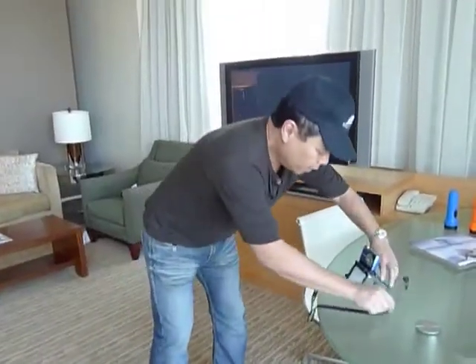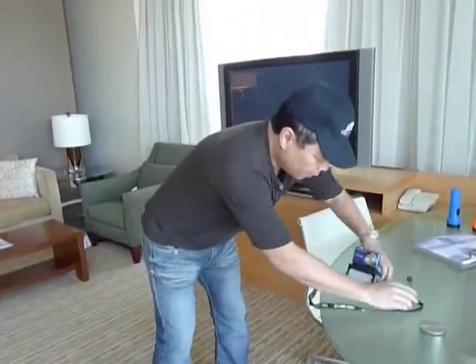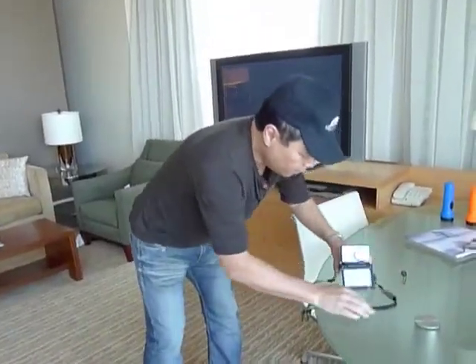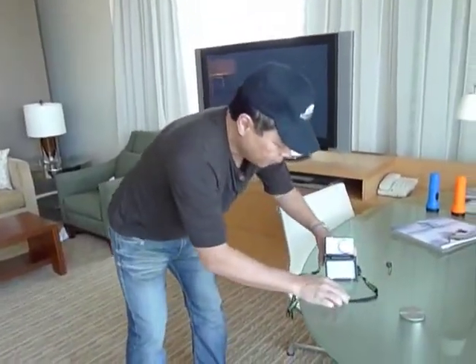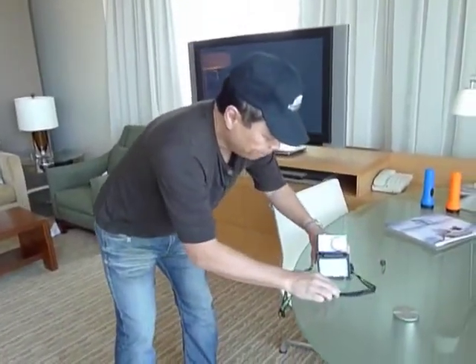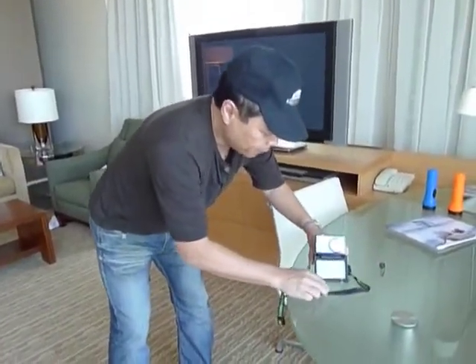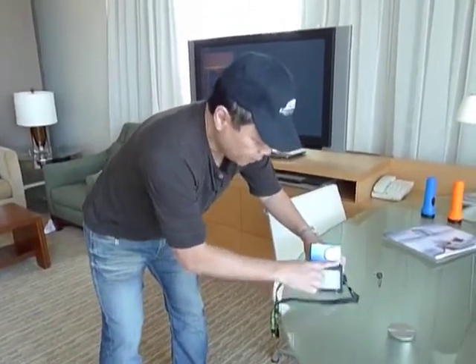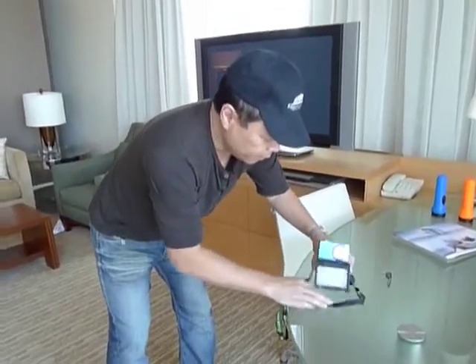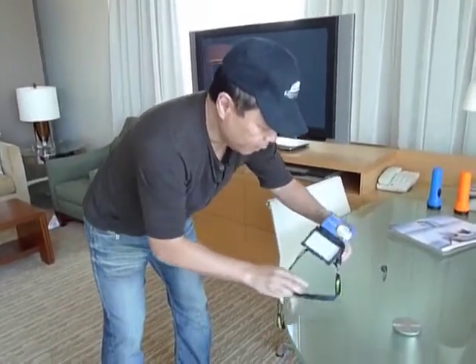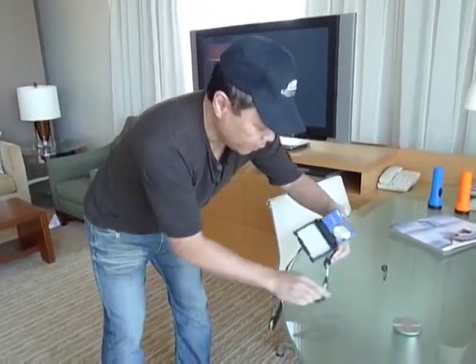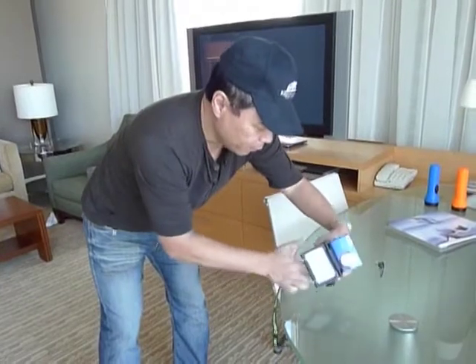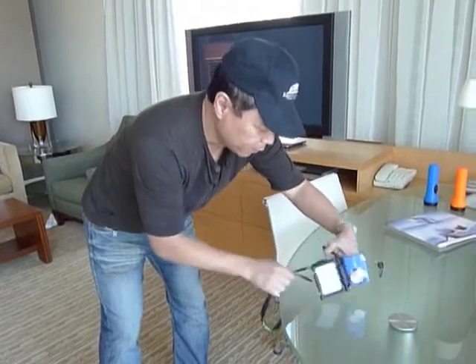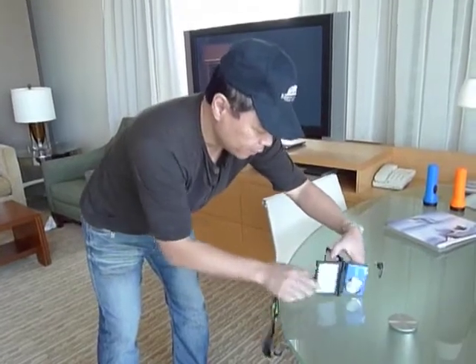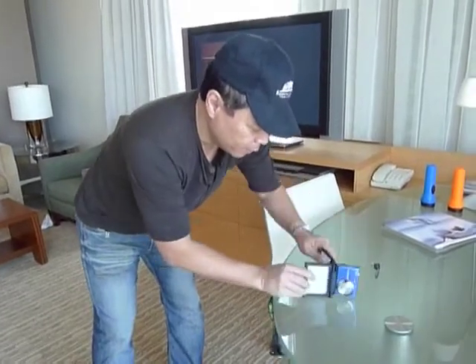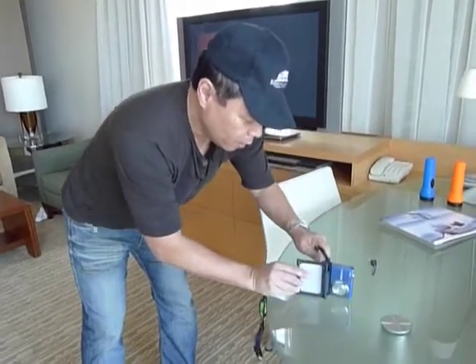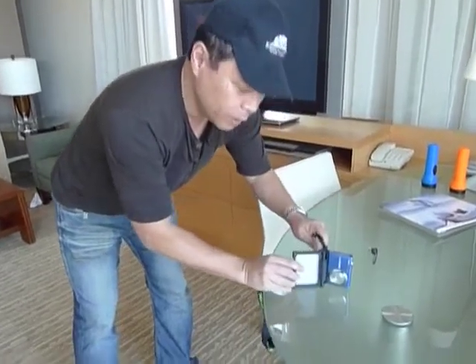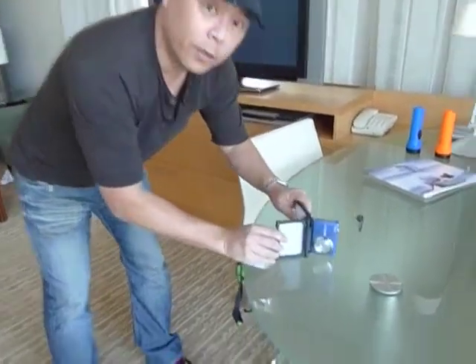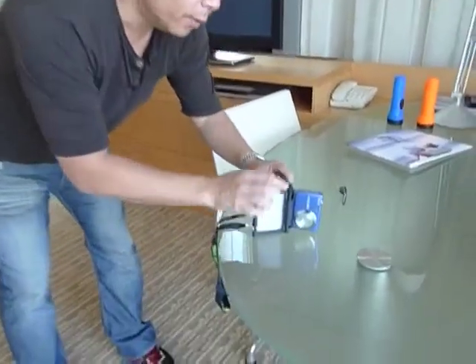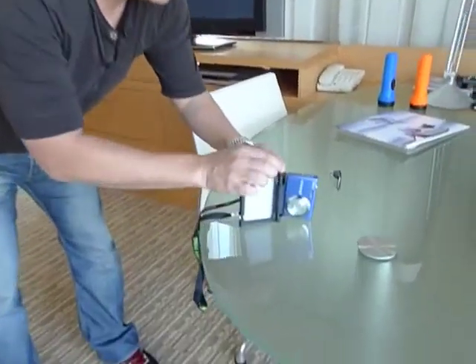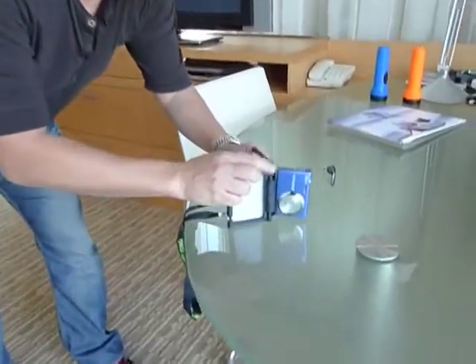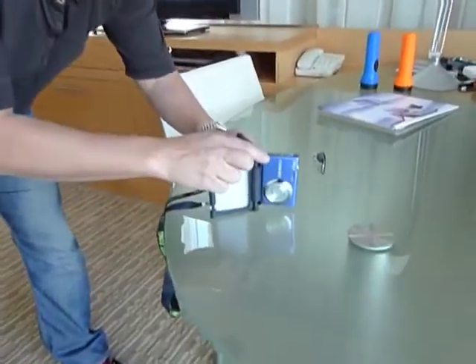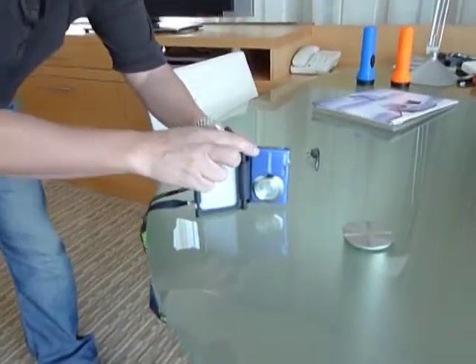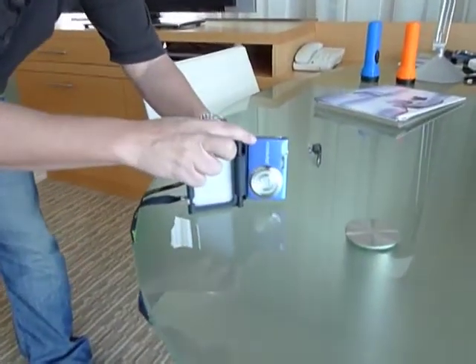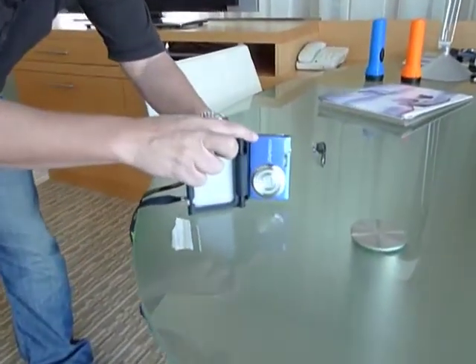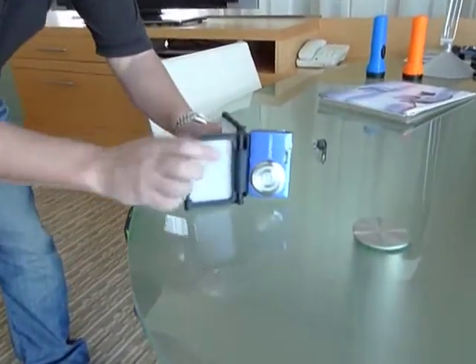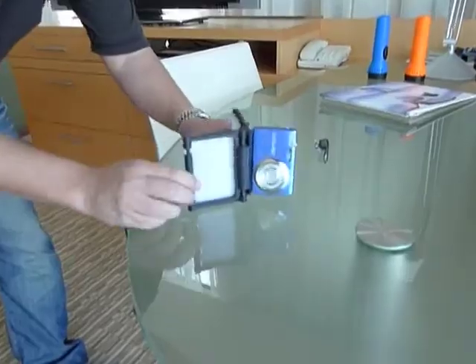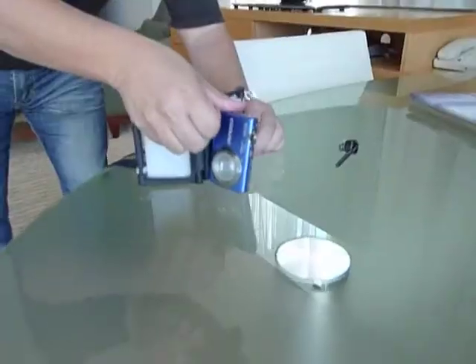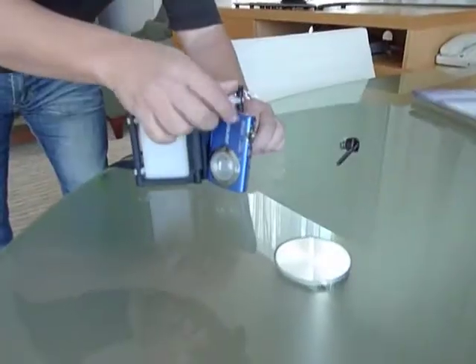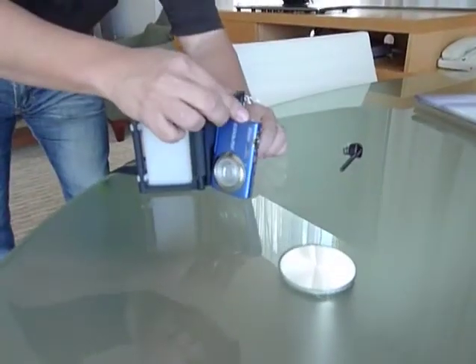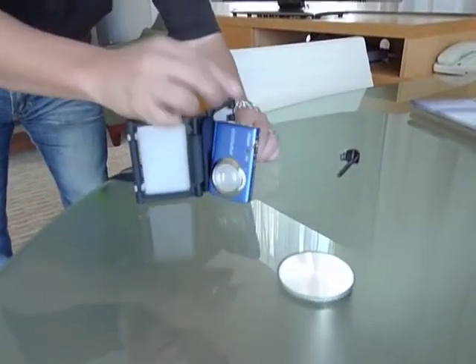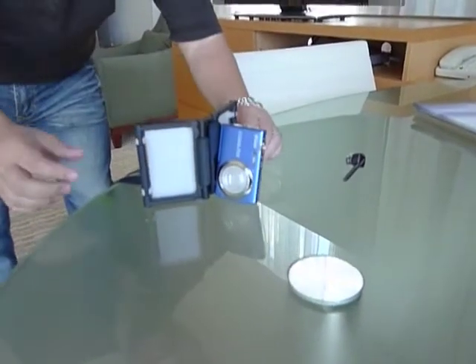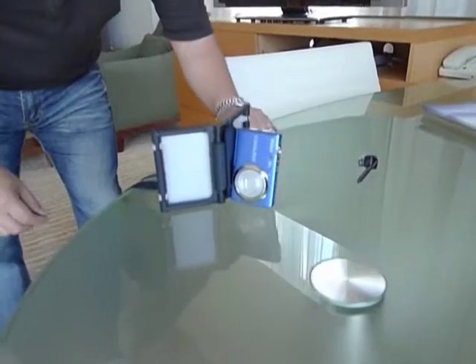This is actually the only tripod that I know of at this size where you can shoot vertical. So I can put it like this and even tilt it upwards and shoot a vertical shot.